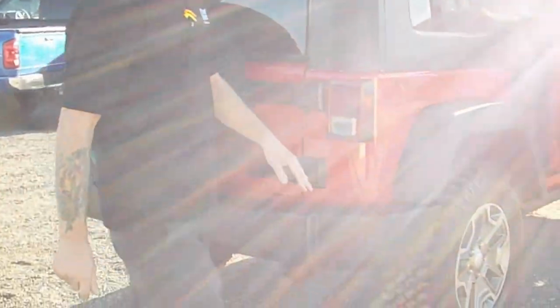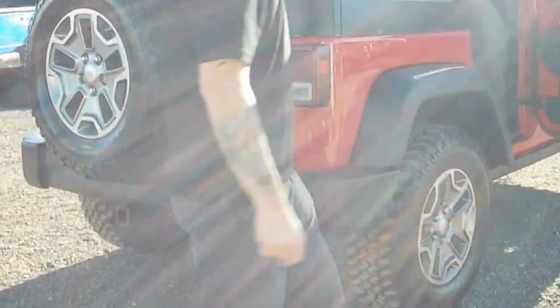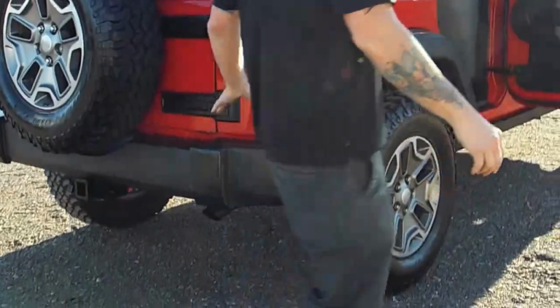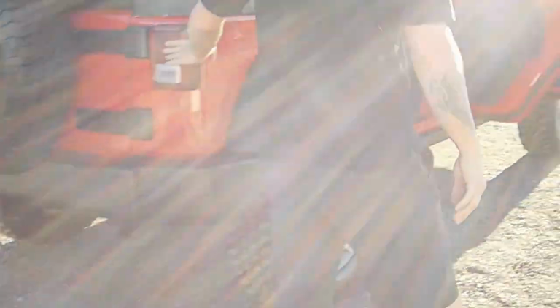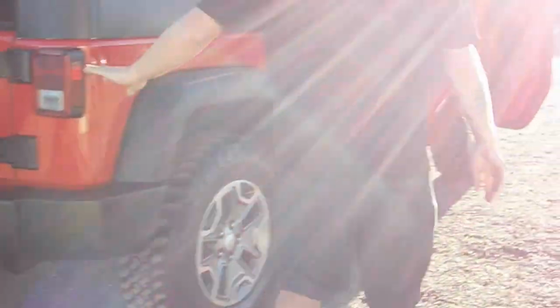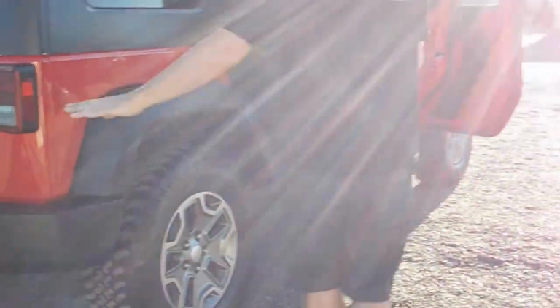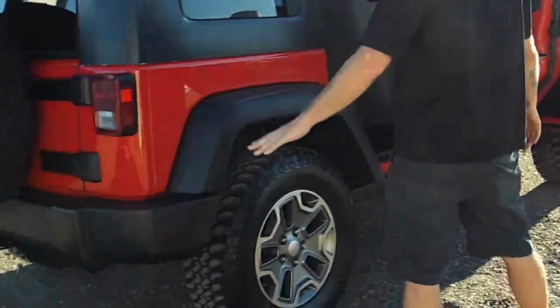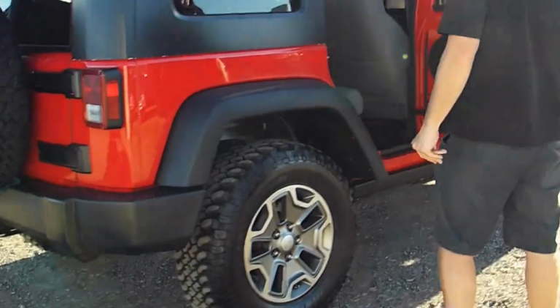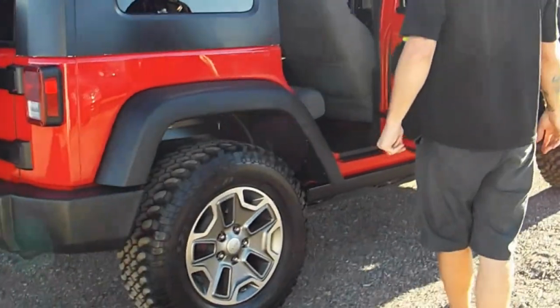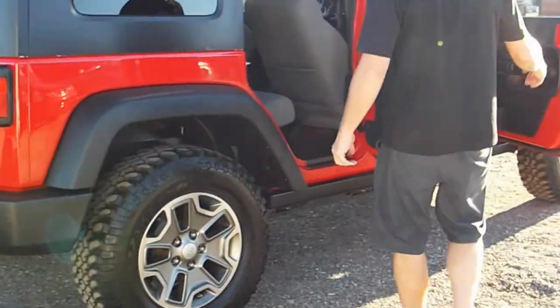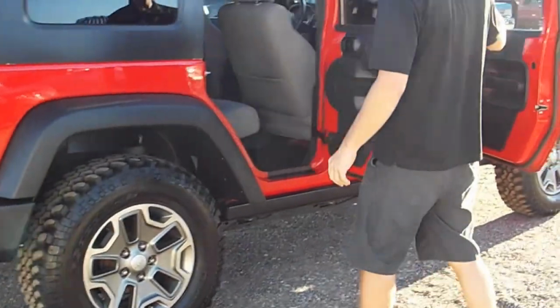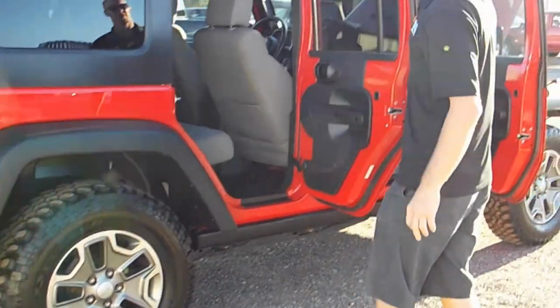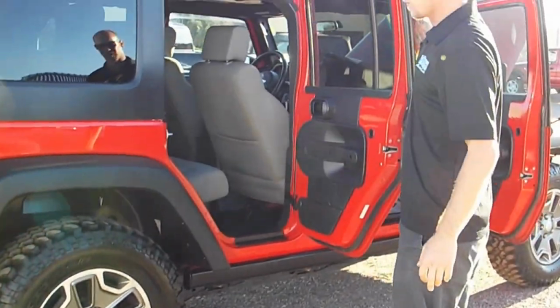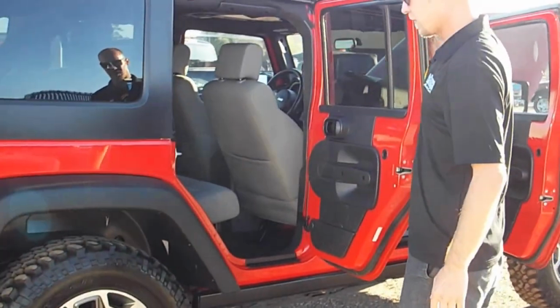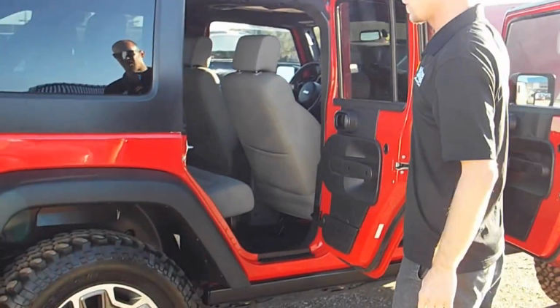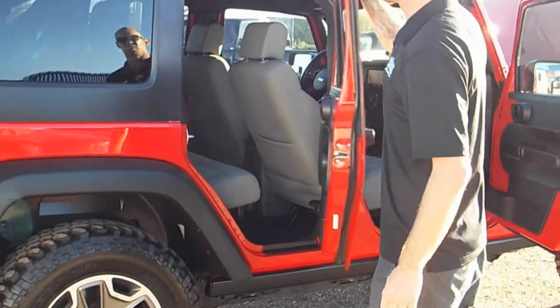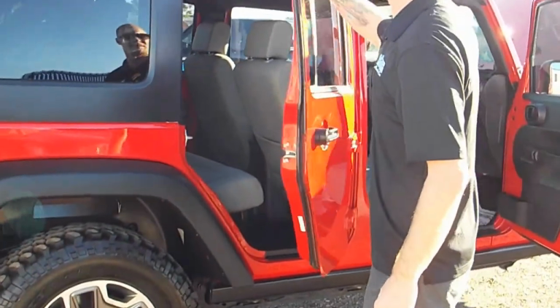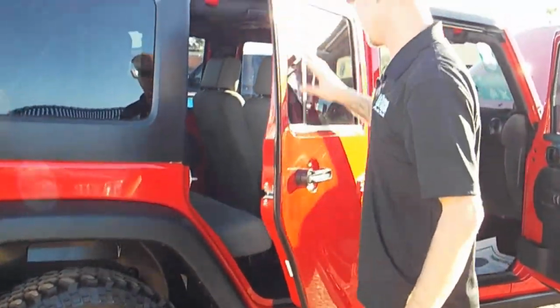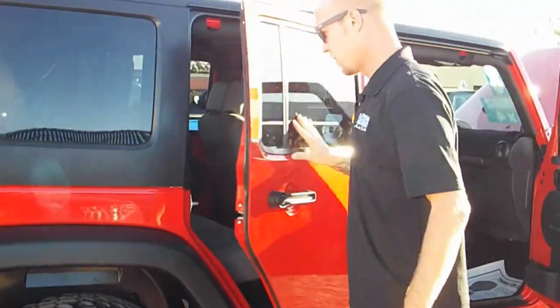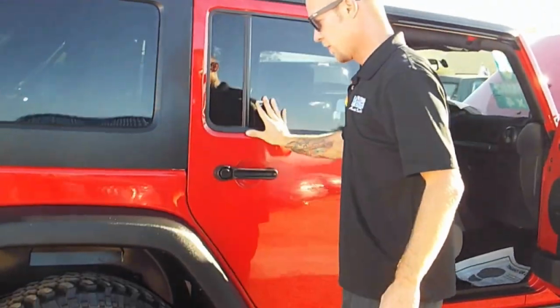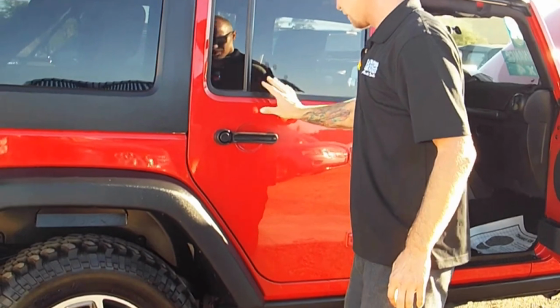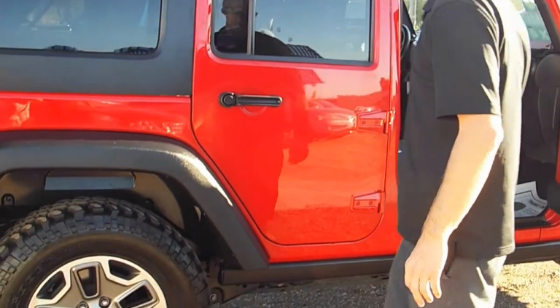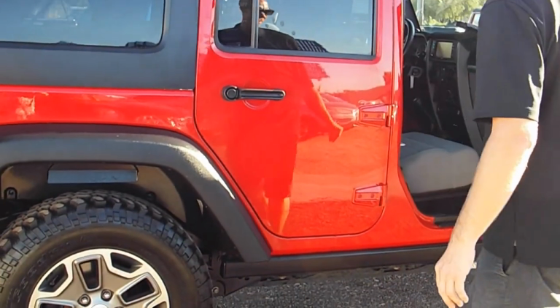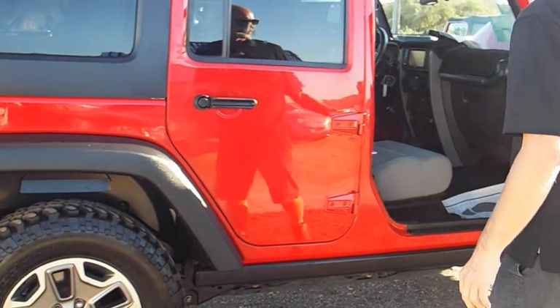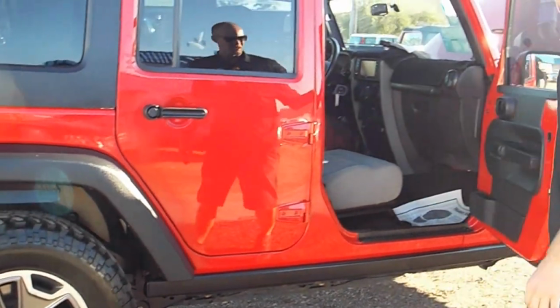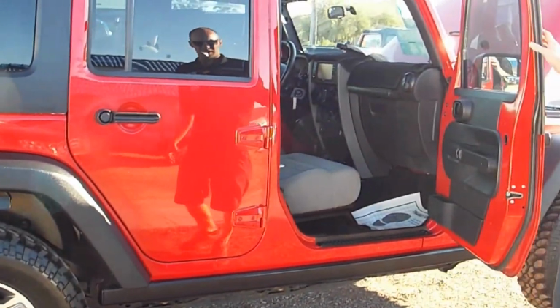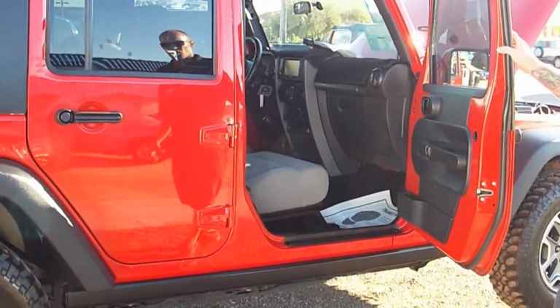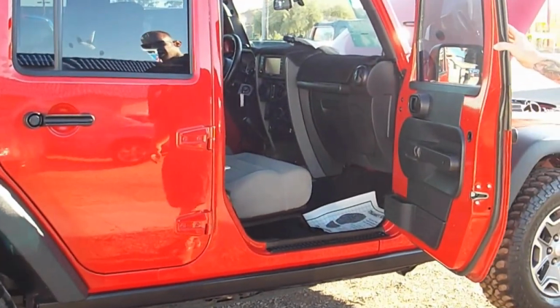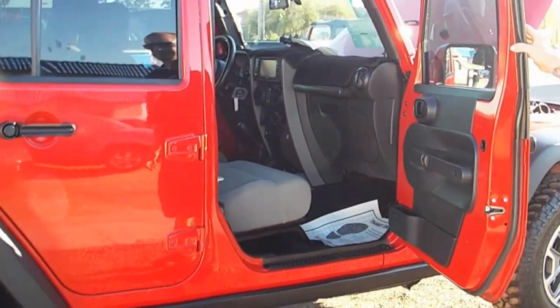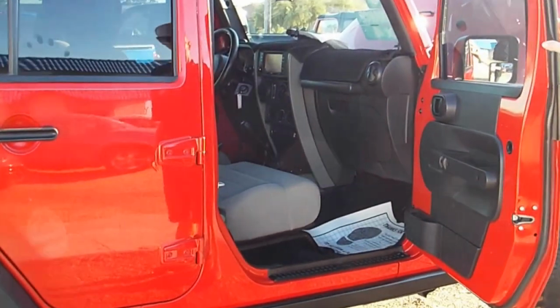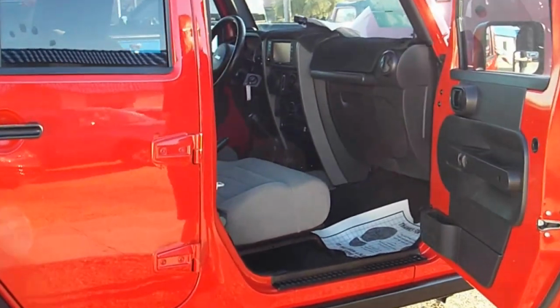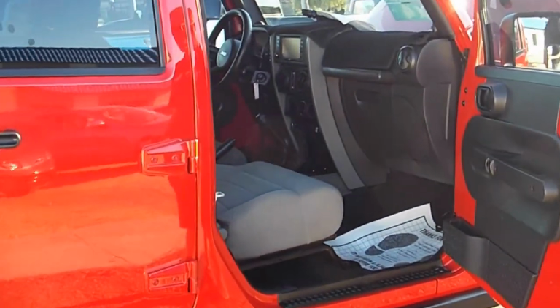Whoever had this vehicle took great care of it. Hard top, four doors.